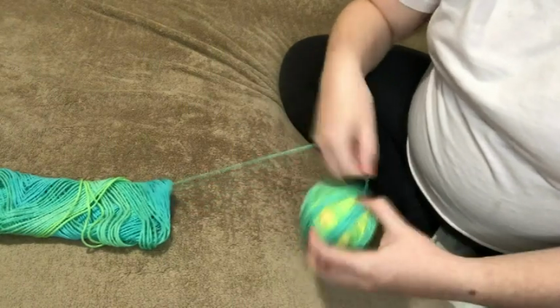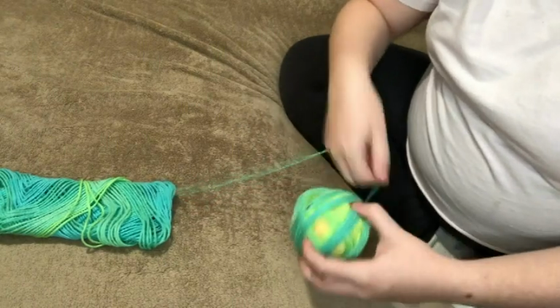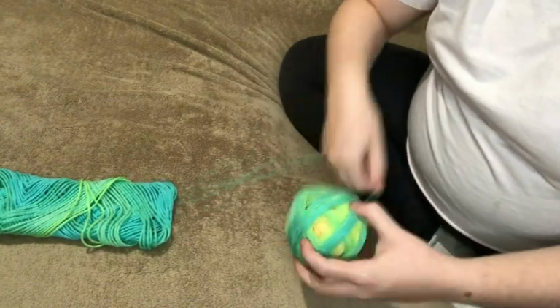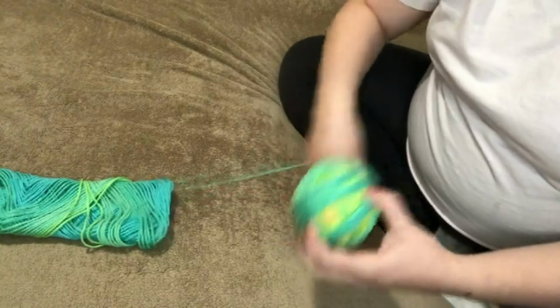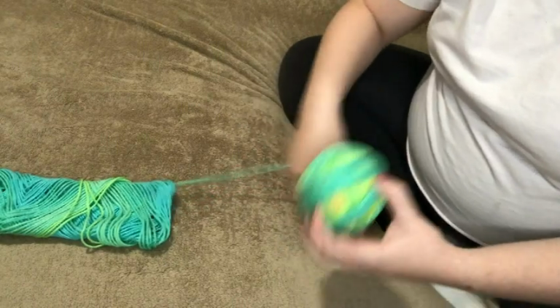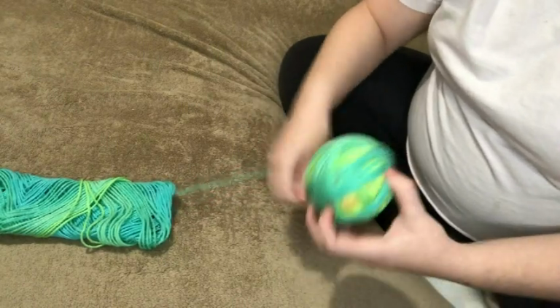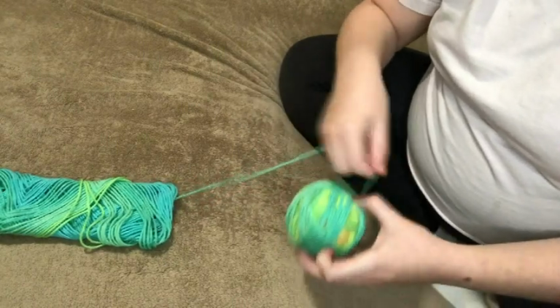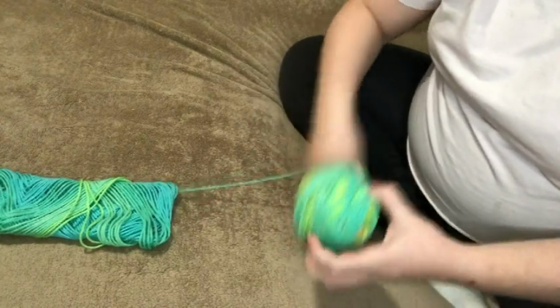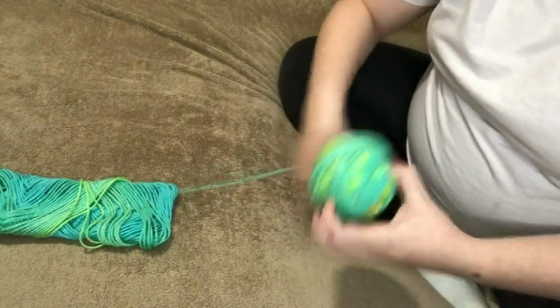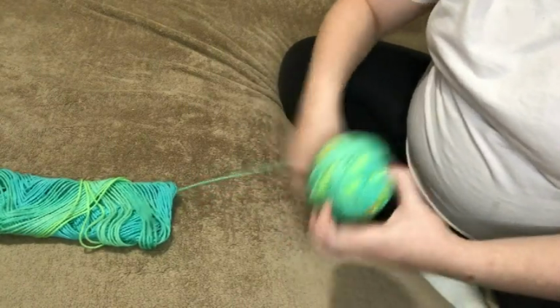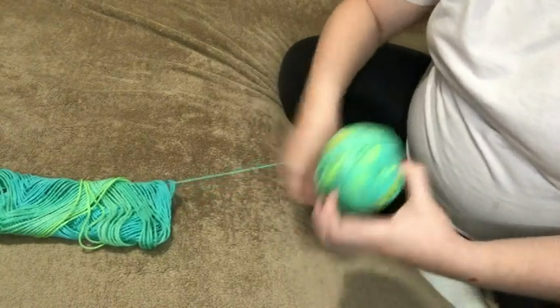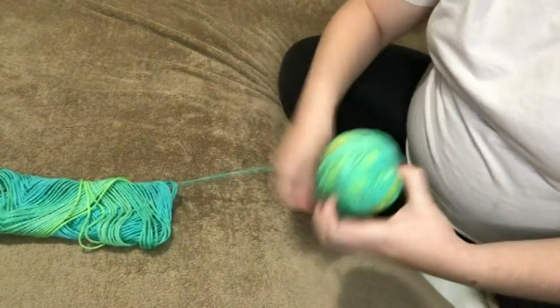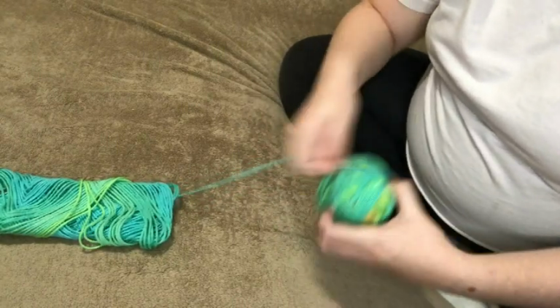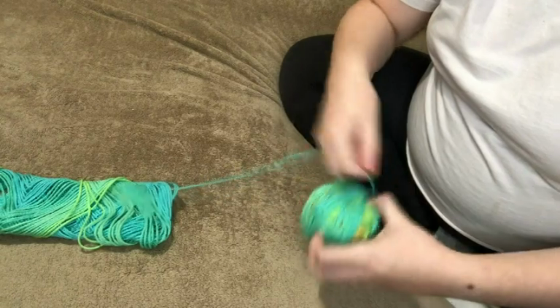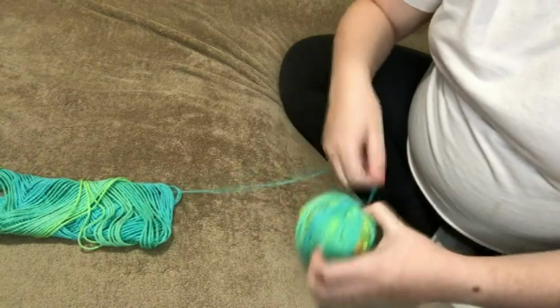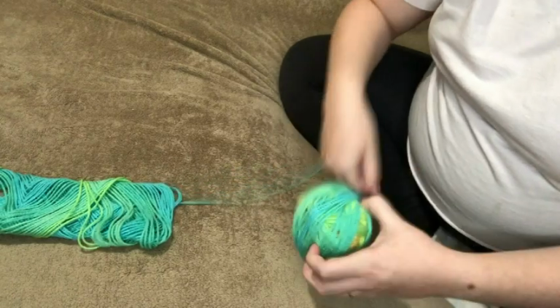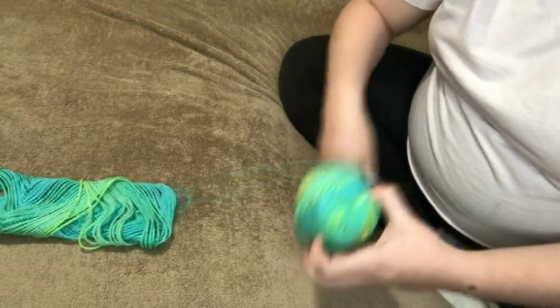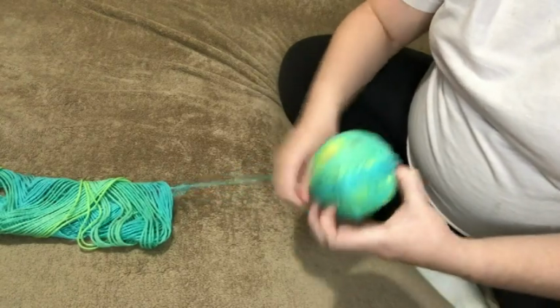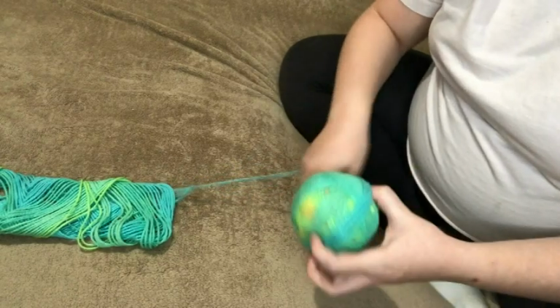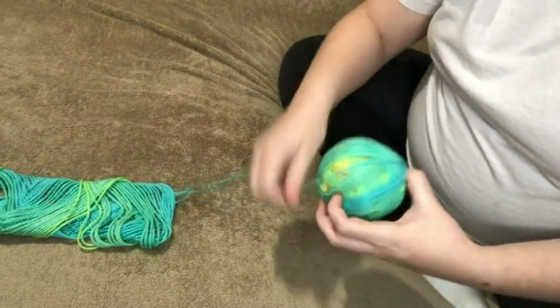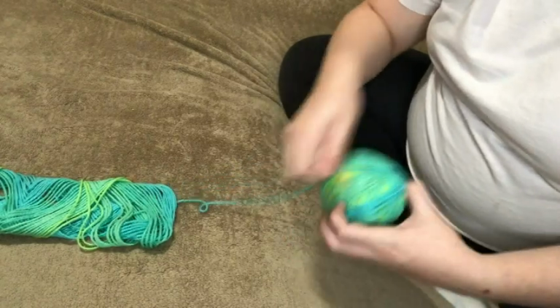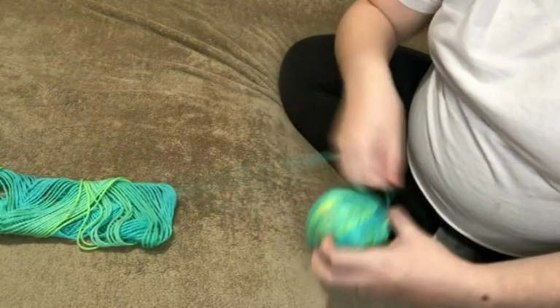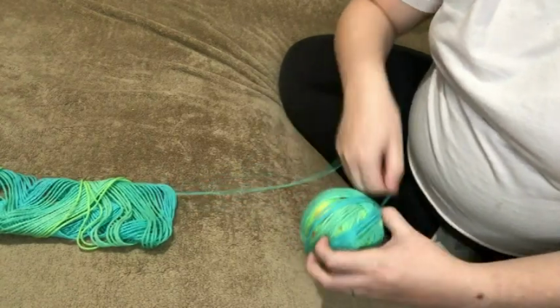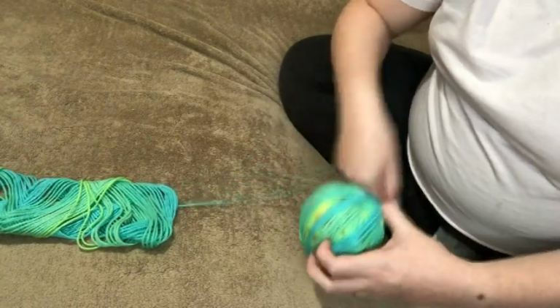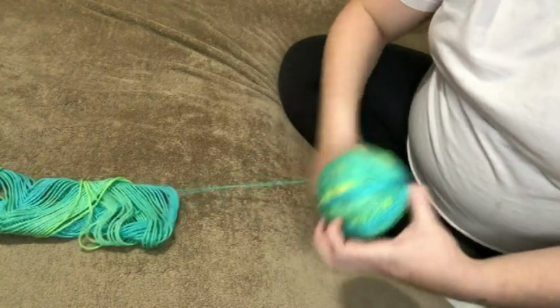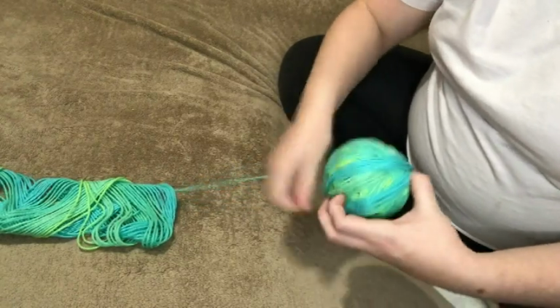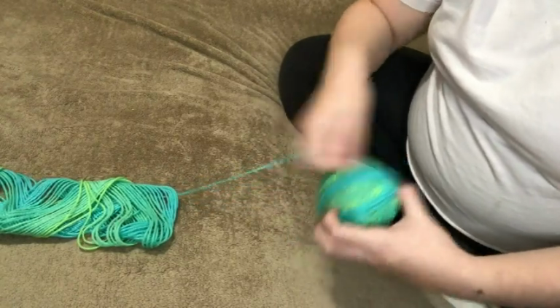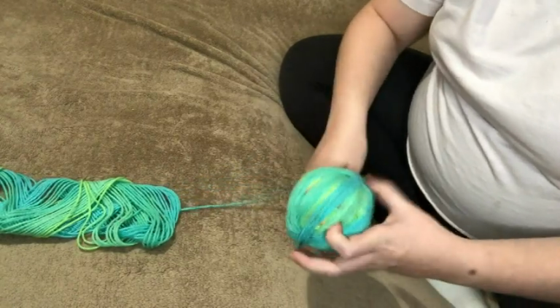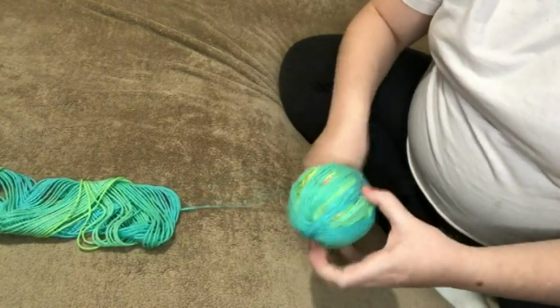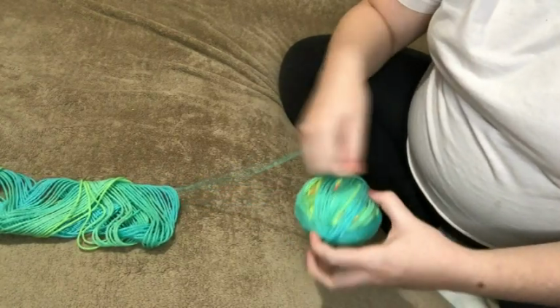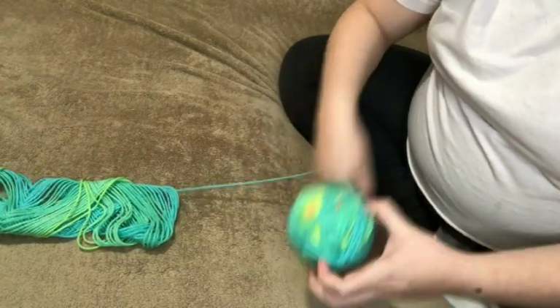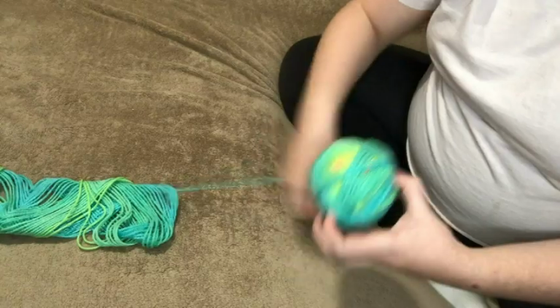This is such a pretty yarn. I made a hat with half of this skein, so now I've got this other half that I'll probably use in an amigurumi or a scrap project.